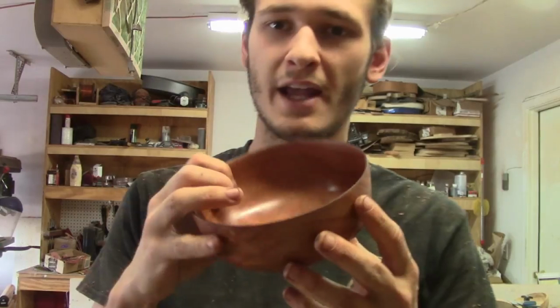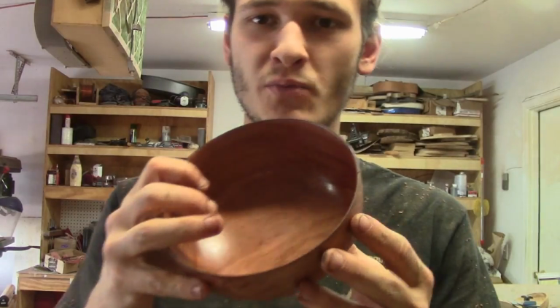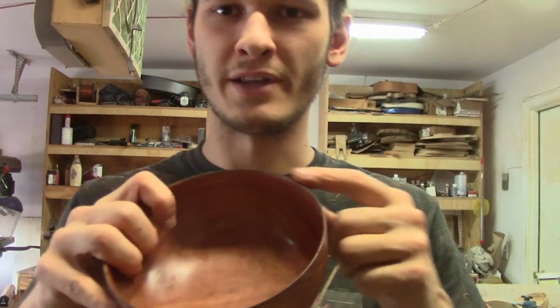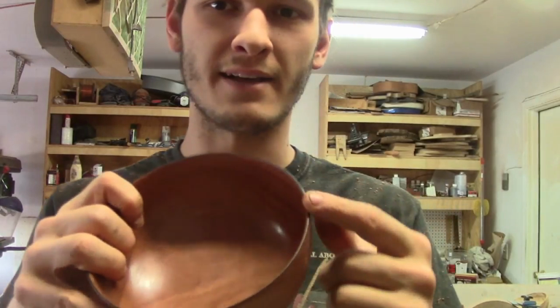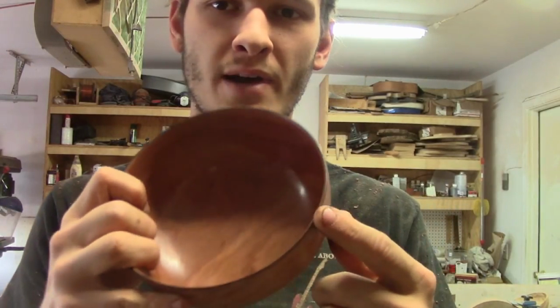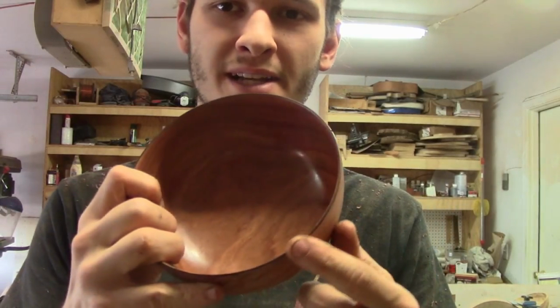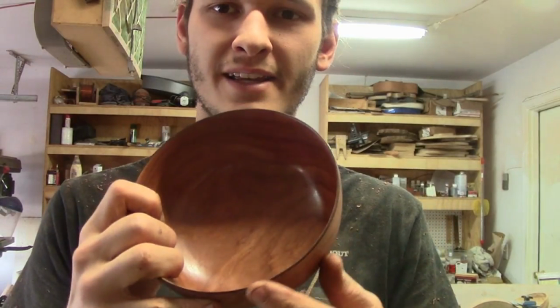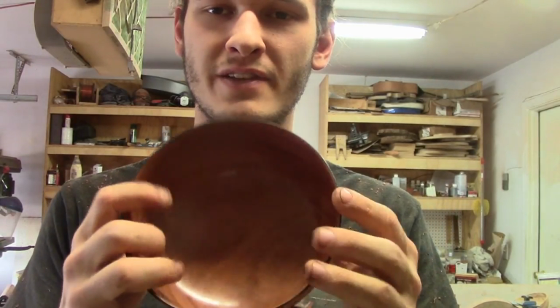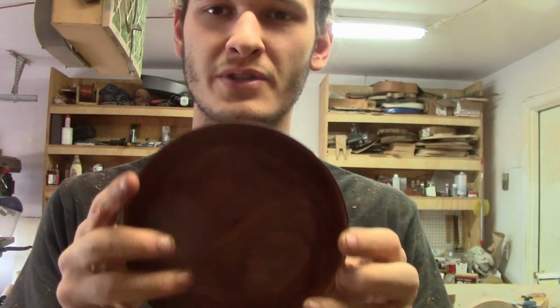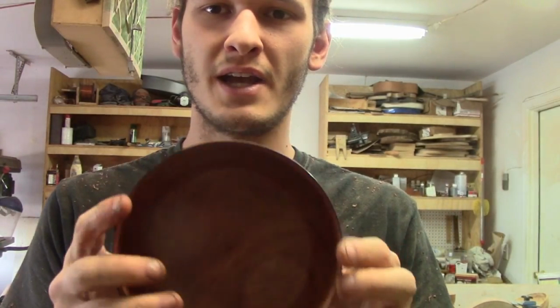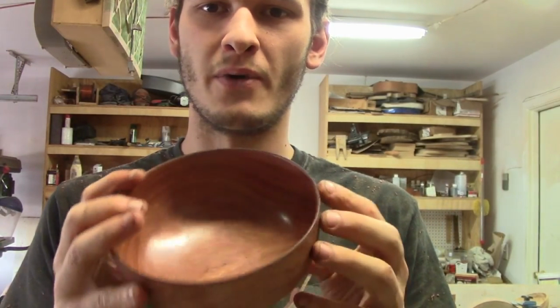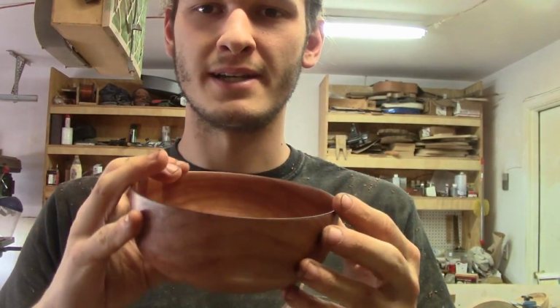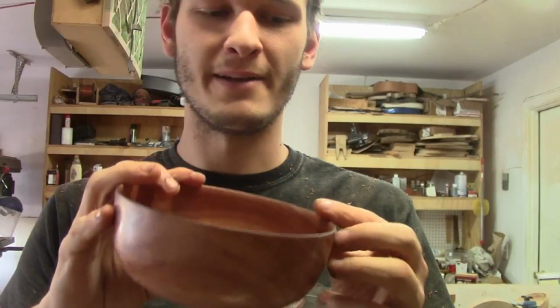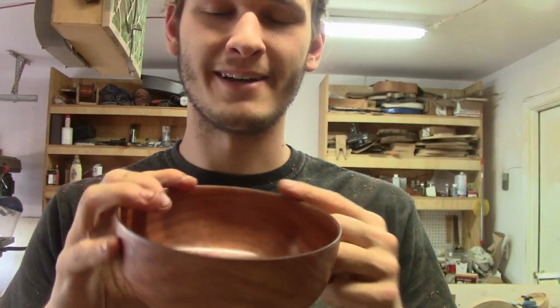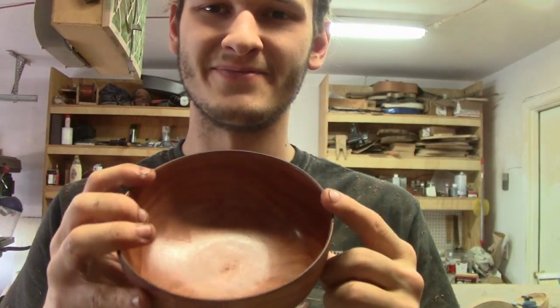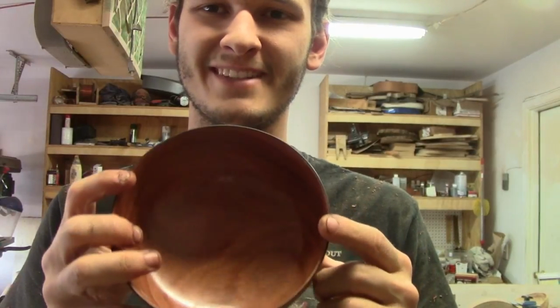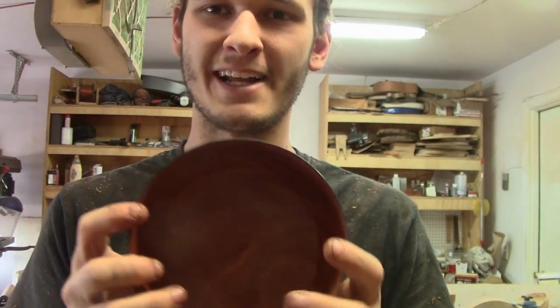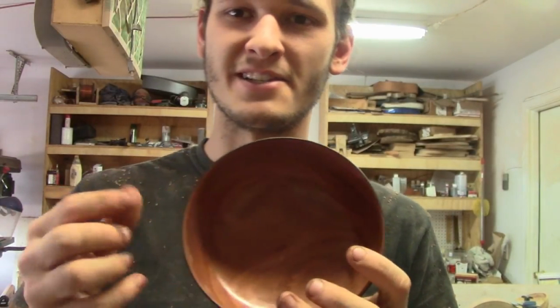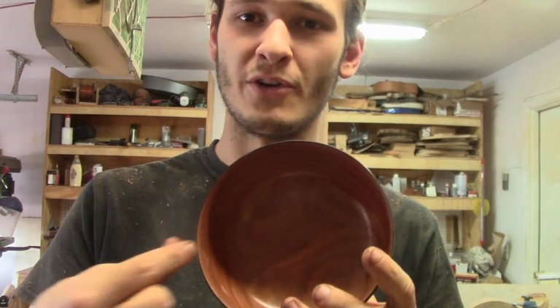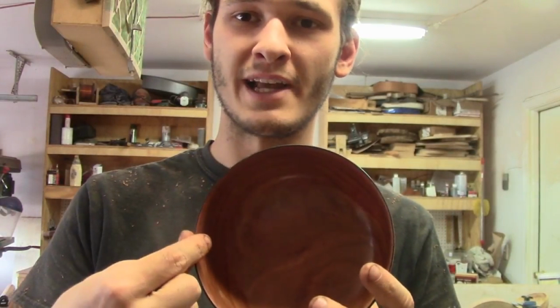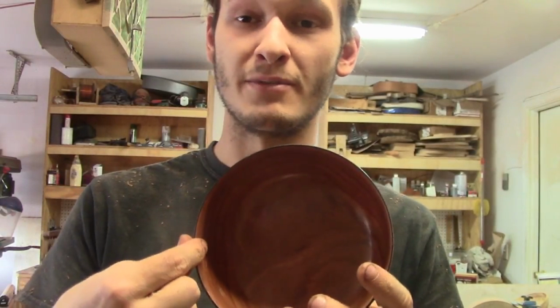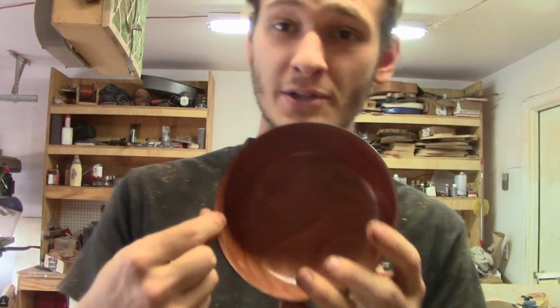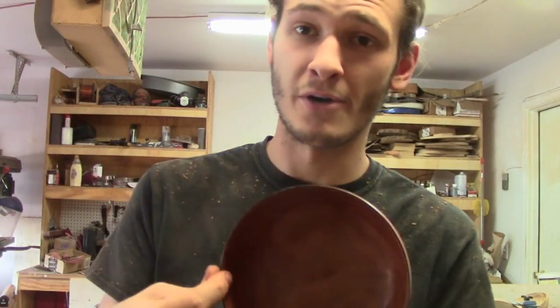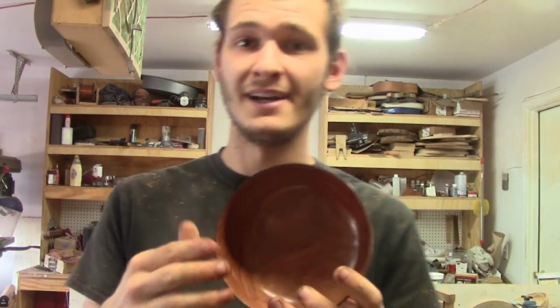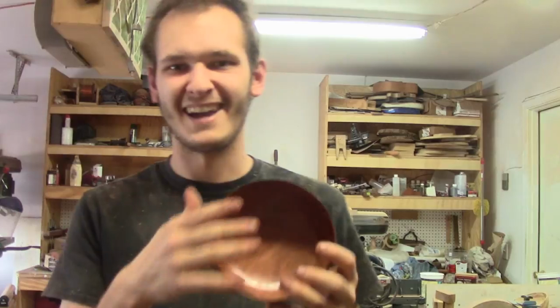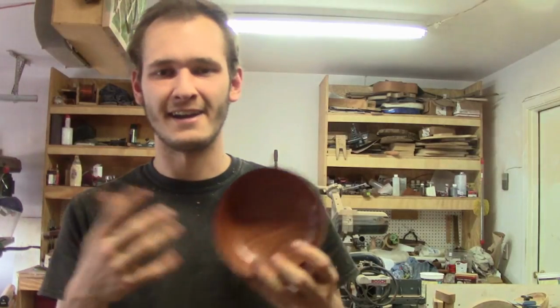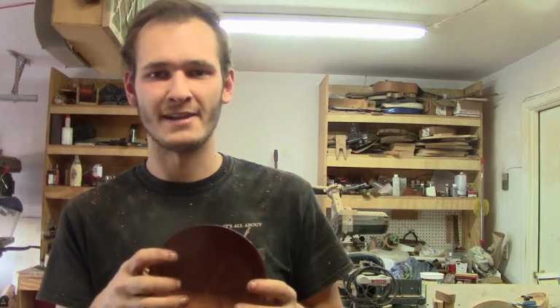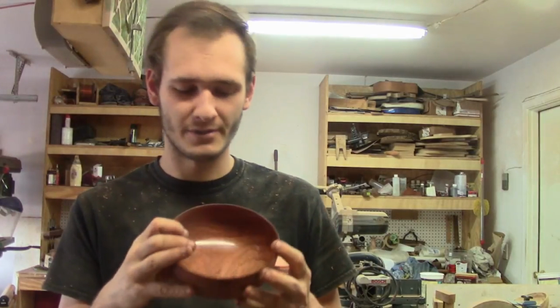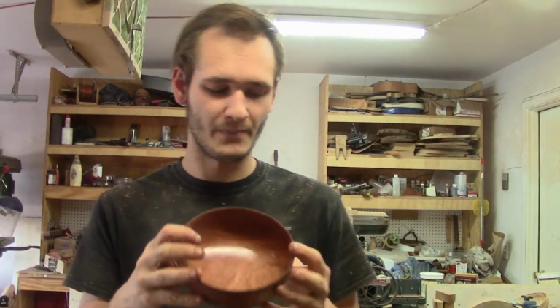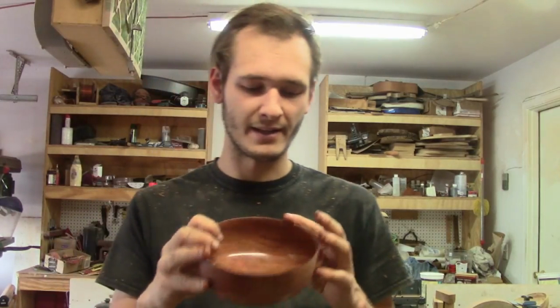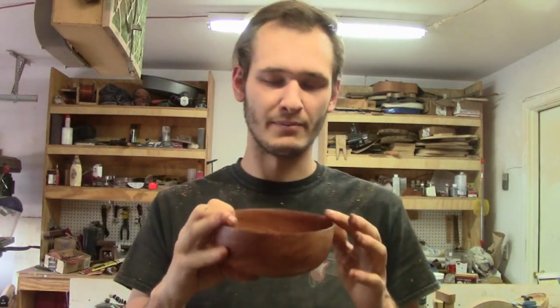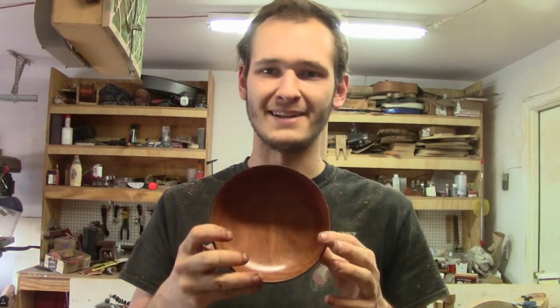If anybody's wondering, the black lip around the edge of this bowl was made by holding a piece of steel wool against it to the point where it started burning. I like that in my bowls — I like a little black lip.